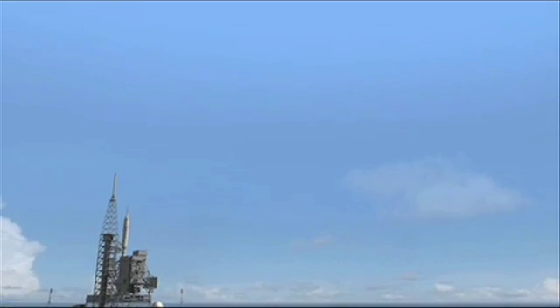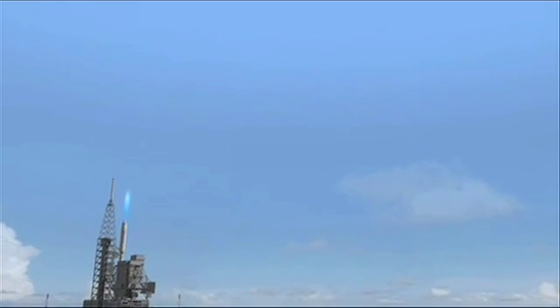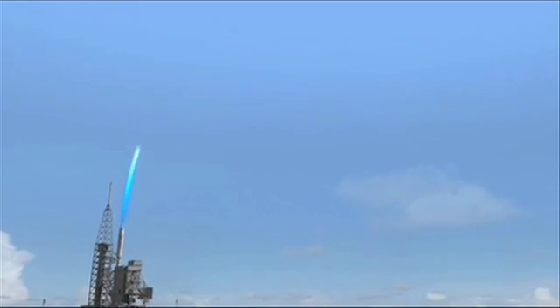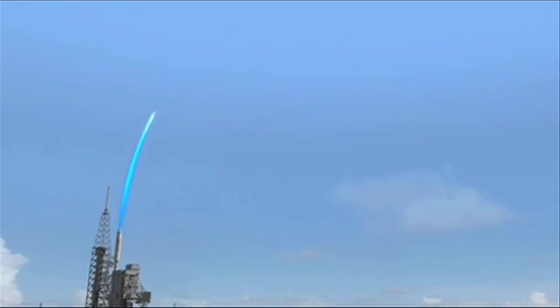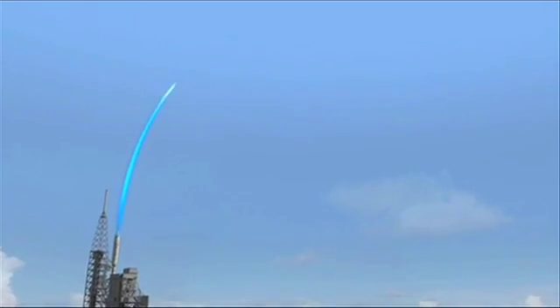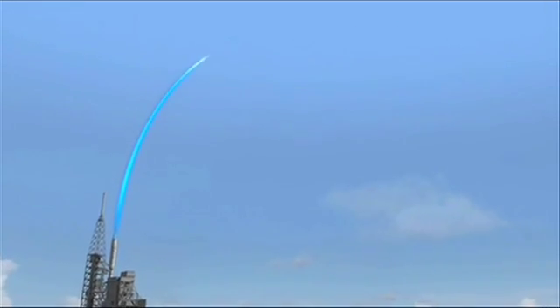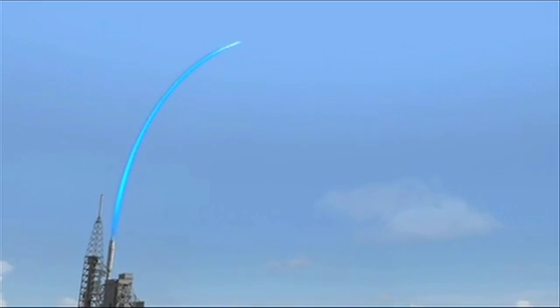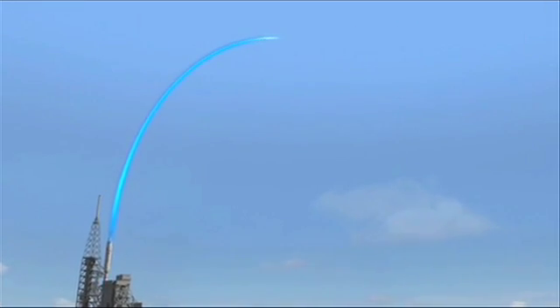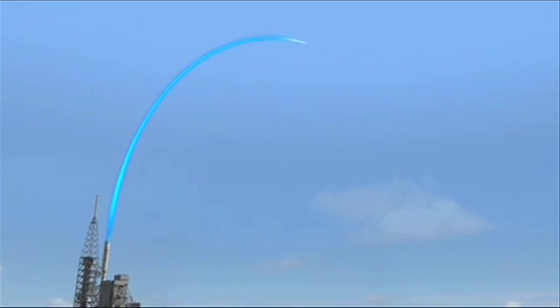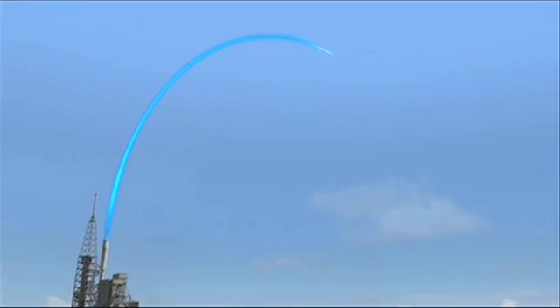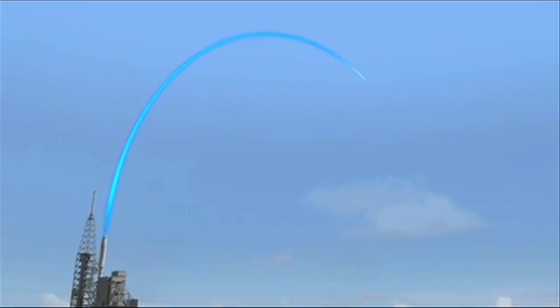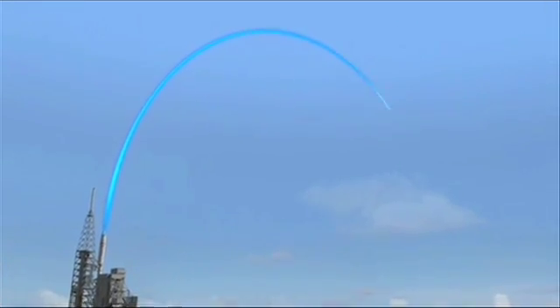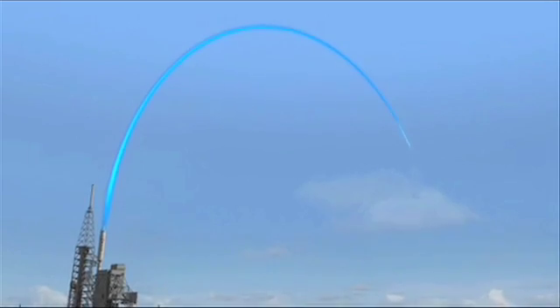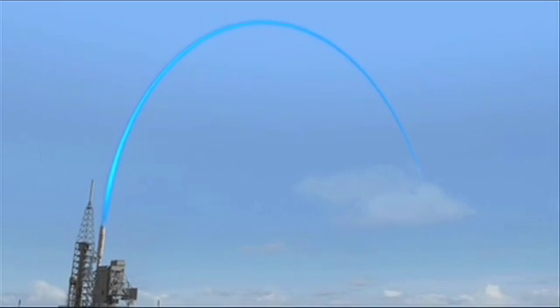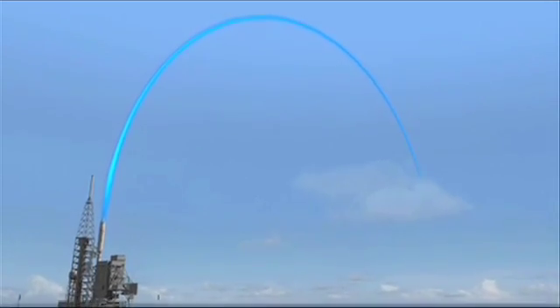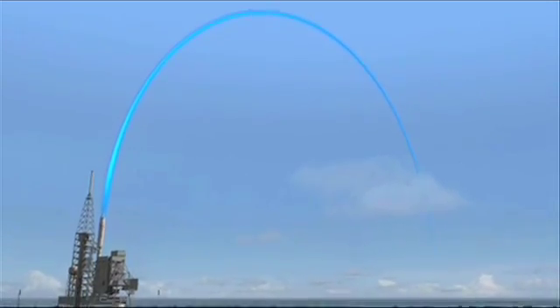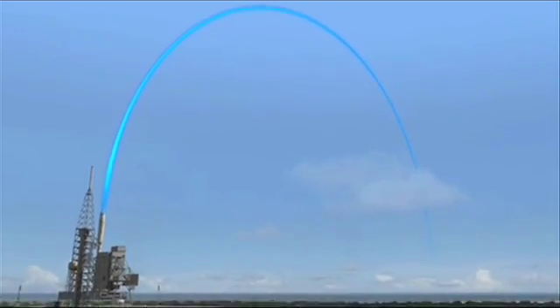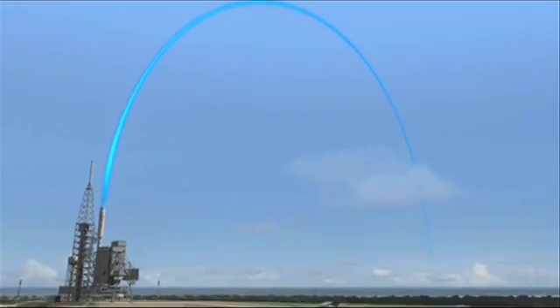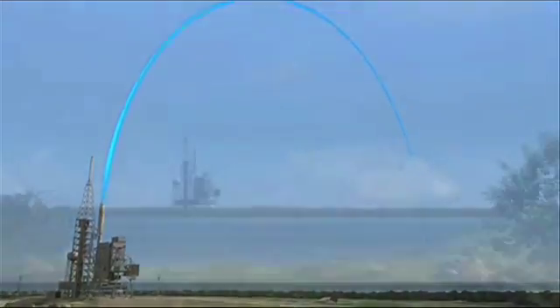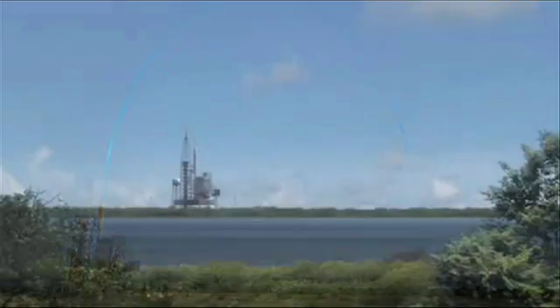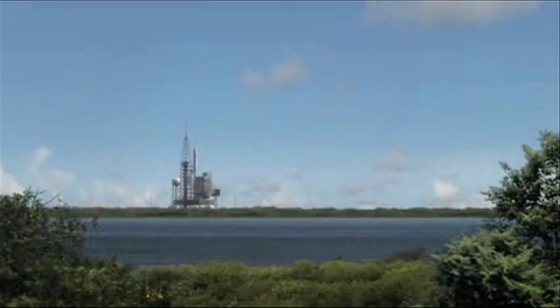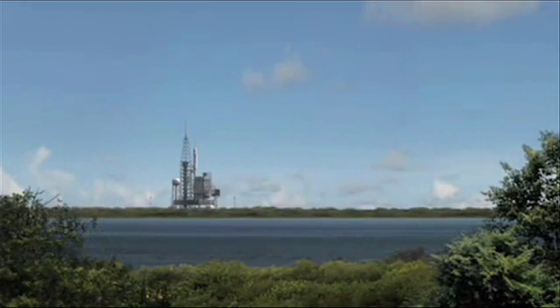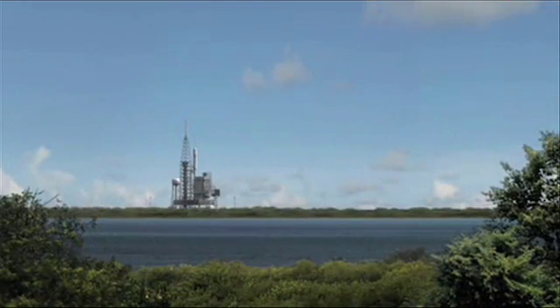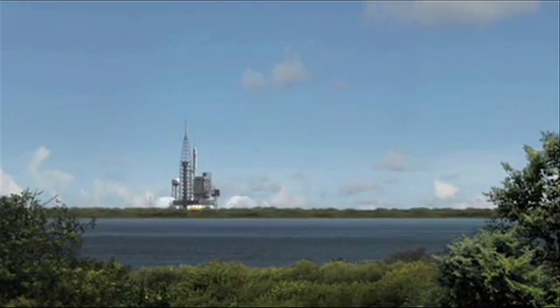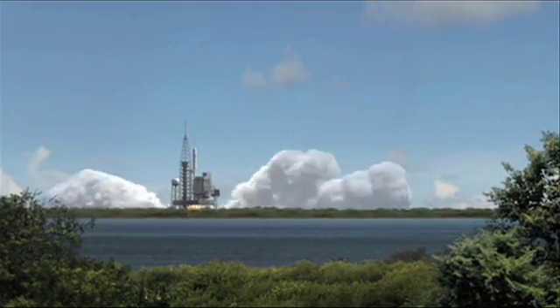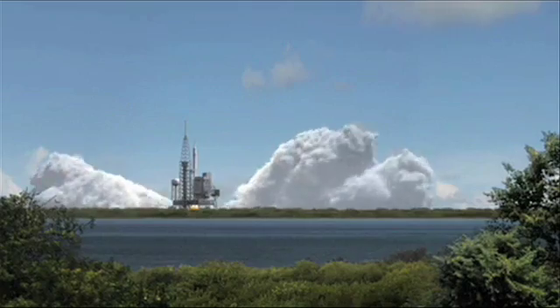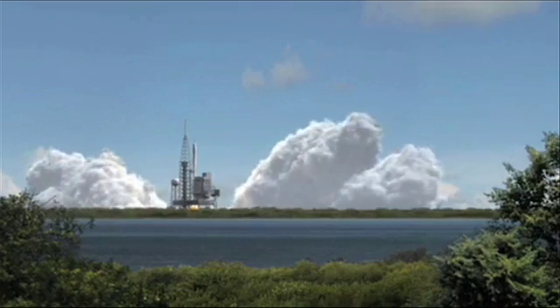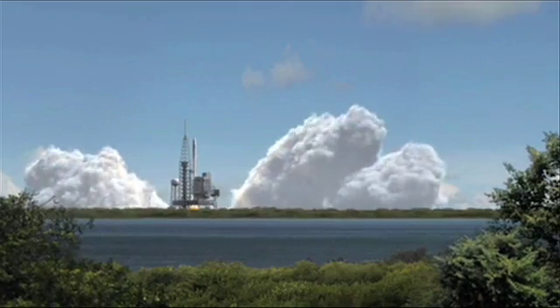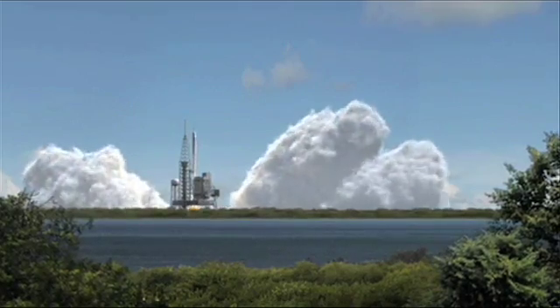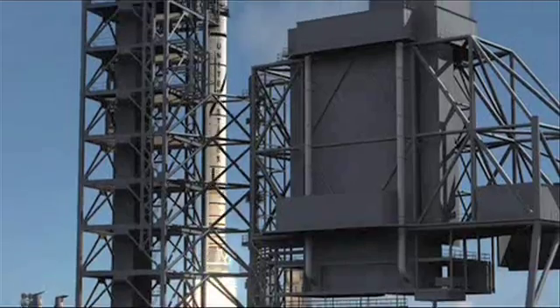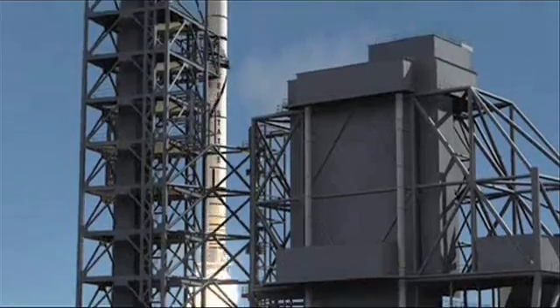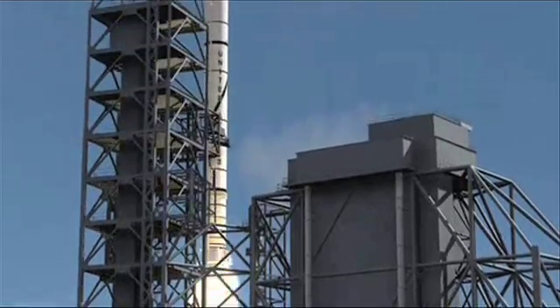The Ares 1X will fly in a high arc before splashing down in the Atlantic Ocean. It will be launching at Kennedy Space Centre on pad 39B, which is being modified to accommodate Ares 1X.